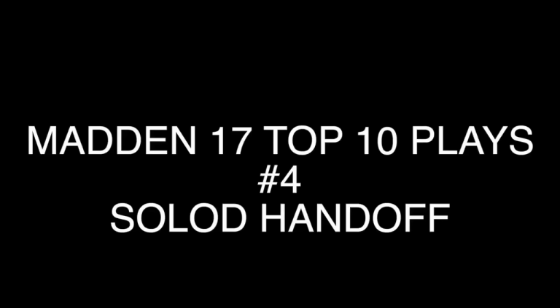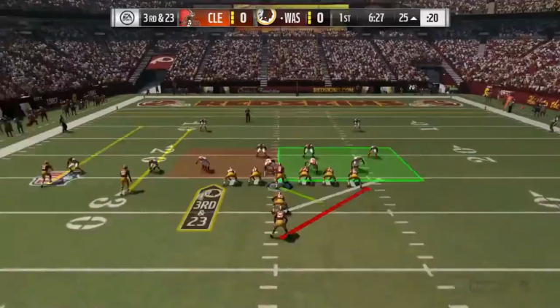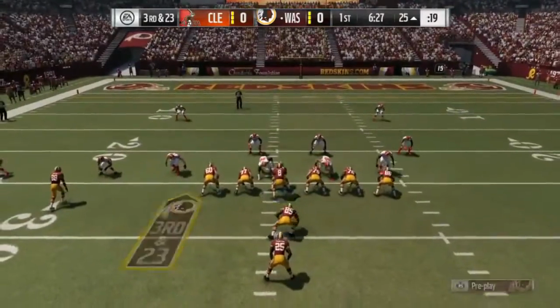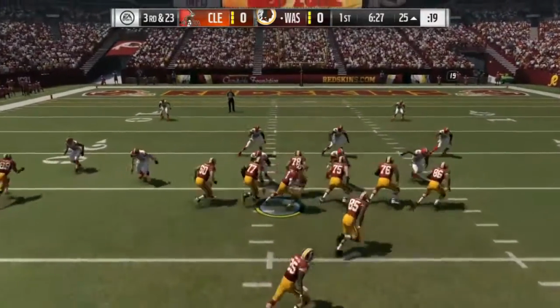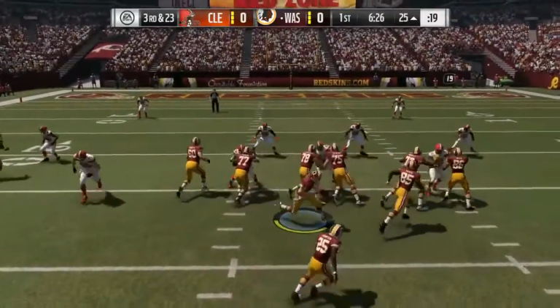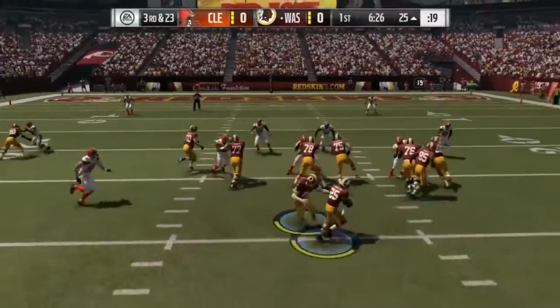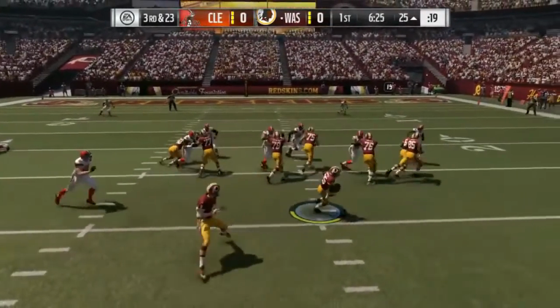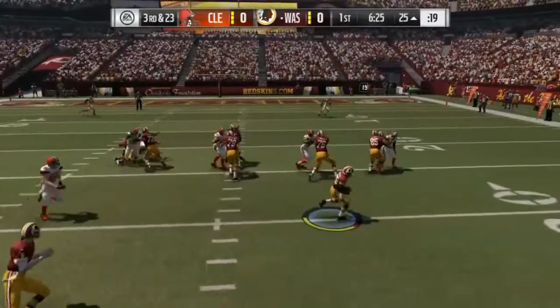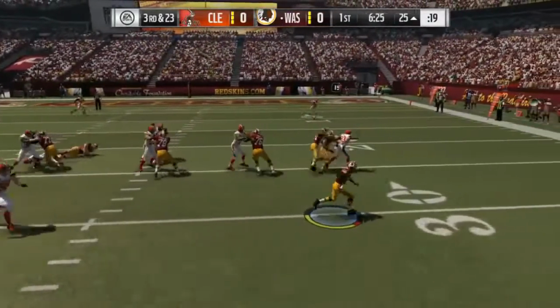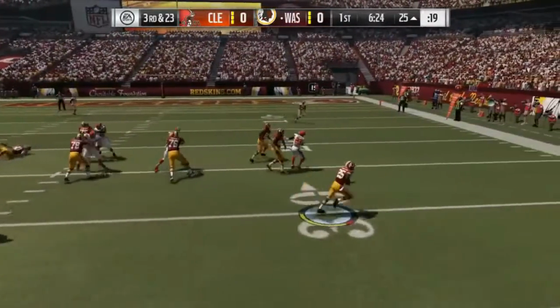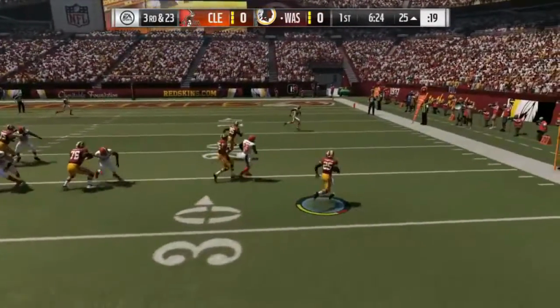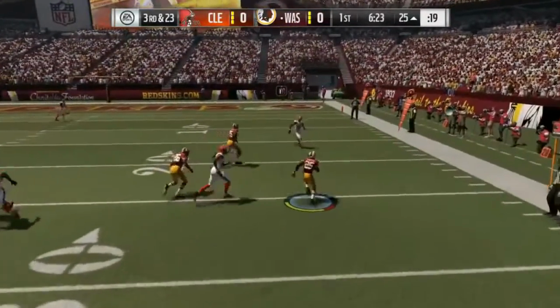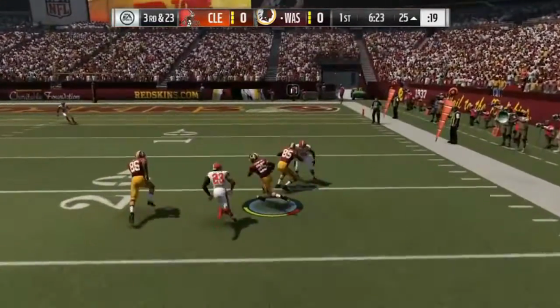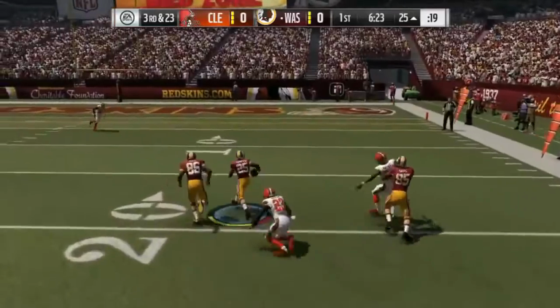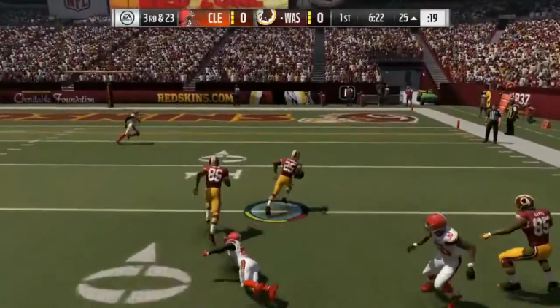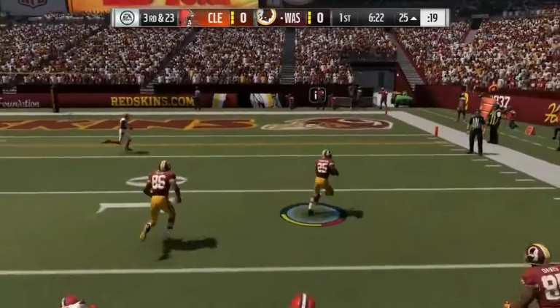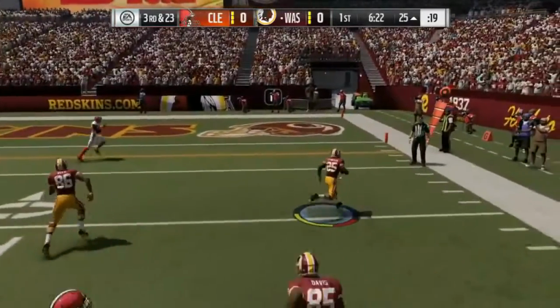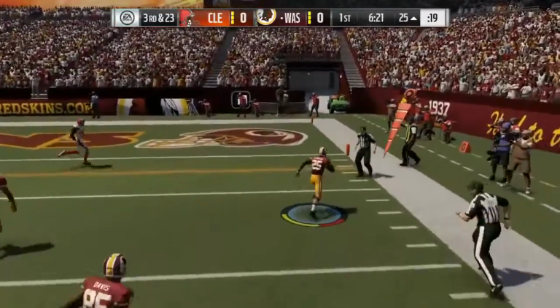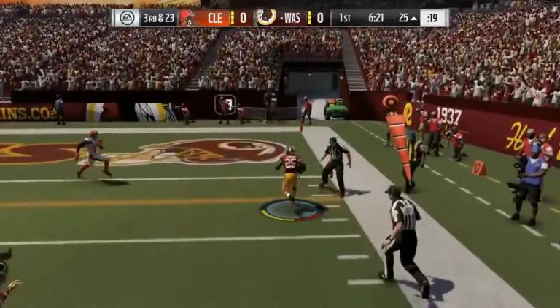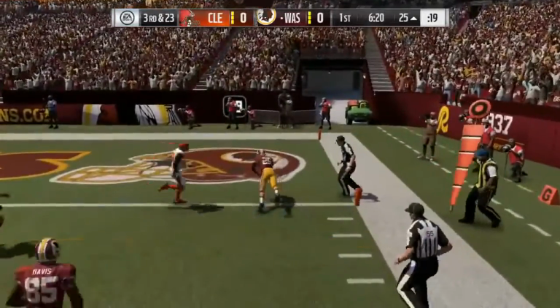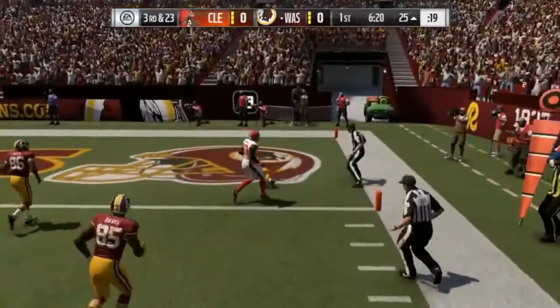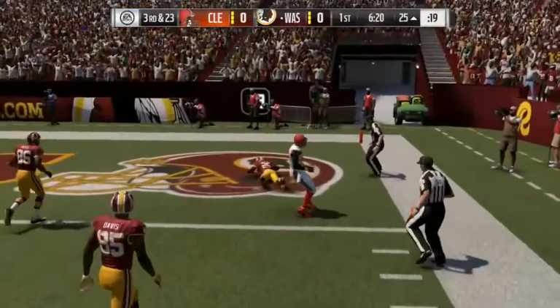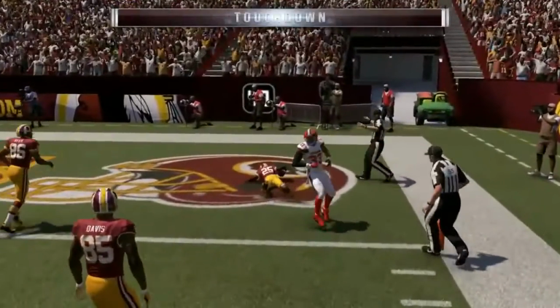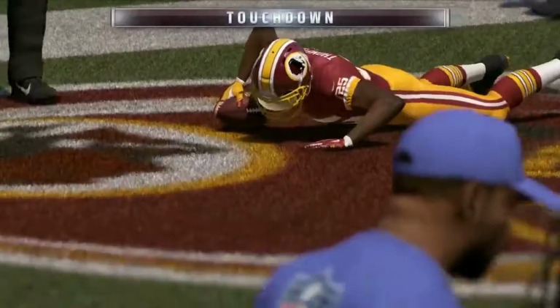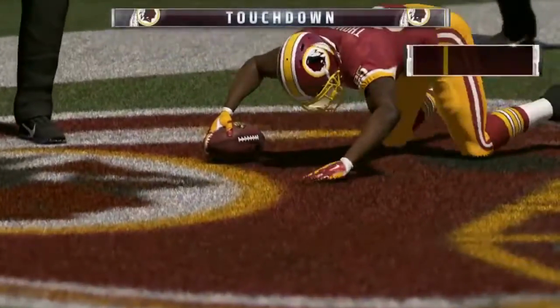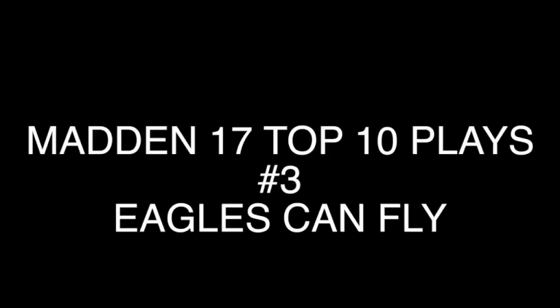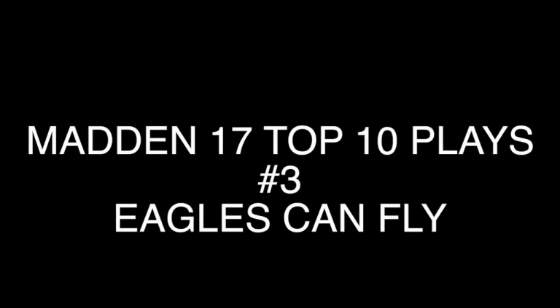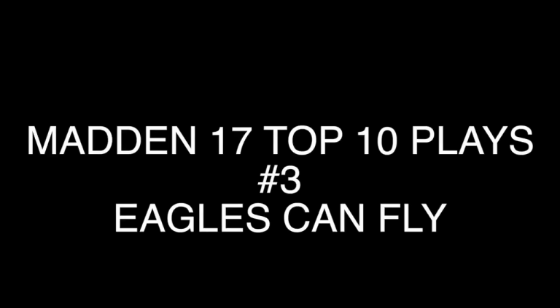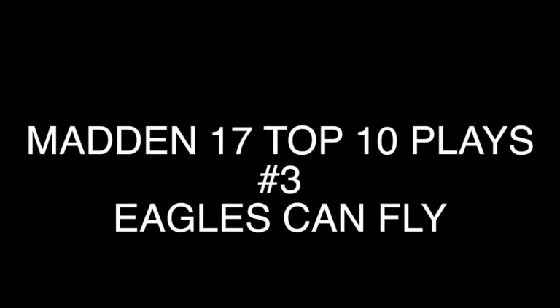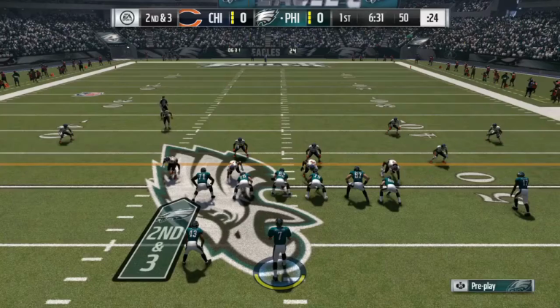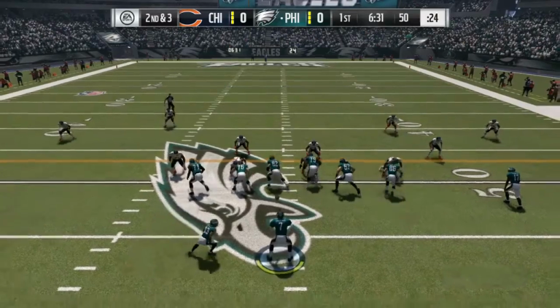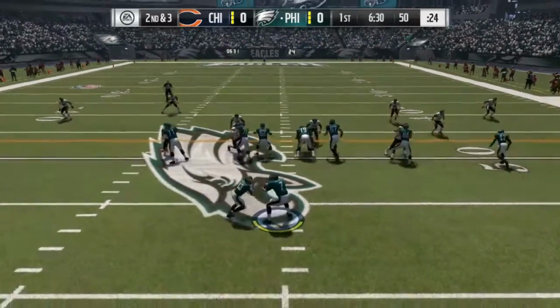Coming in at number 4: Kirk Cousins handing off to Thompson. Thompson taking it out to the outside, cutting it in and cutting it back out, getting in for the first touchdown of the game.